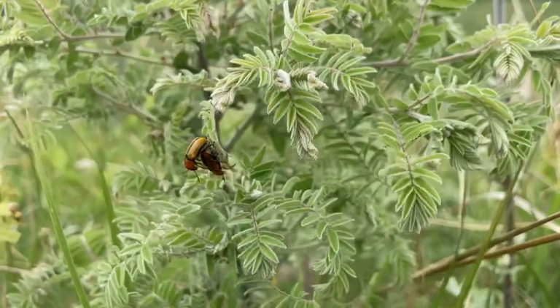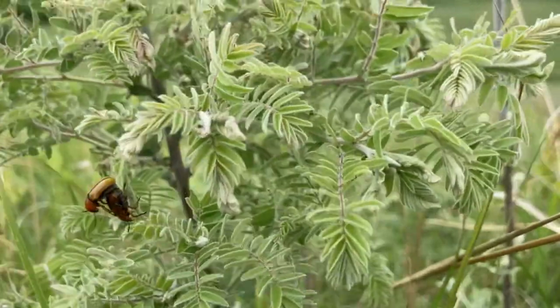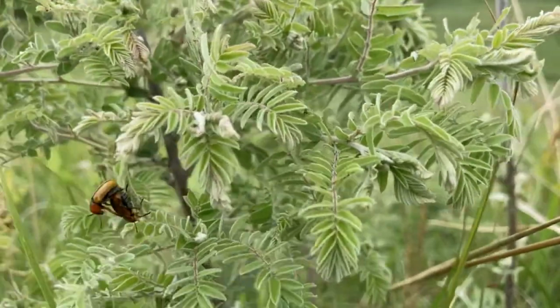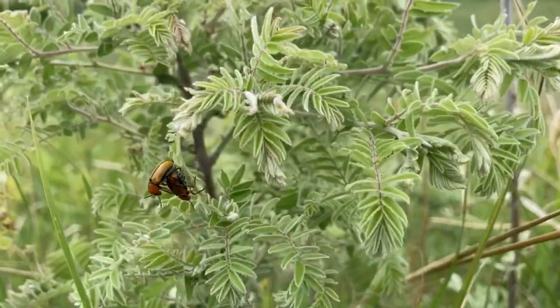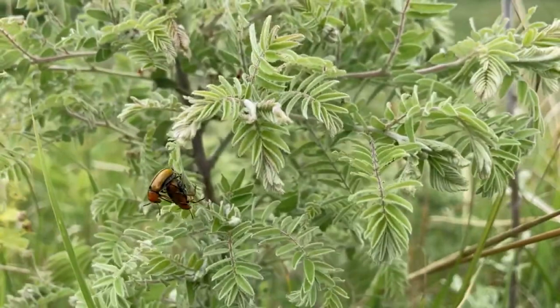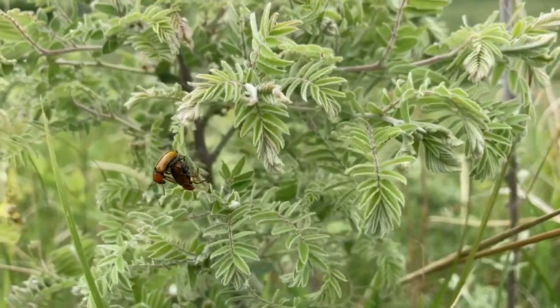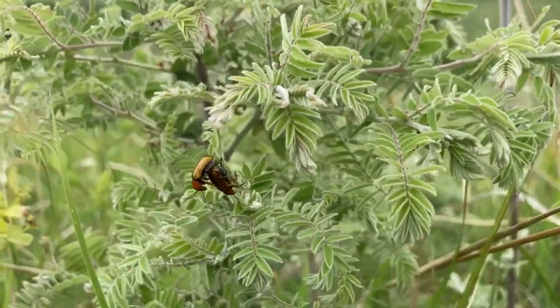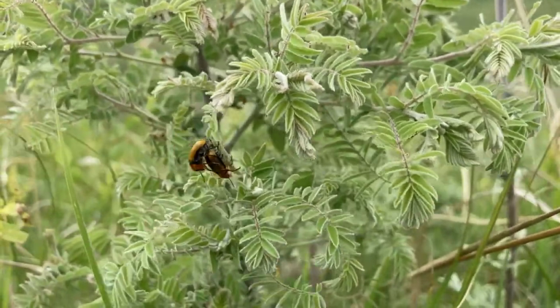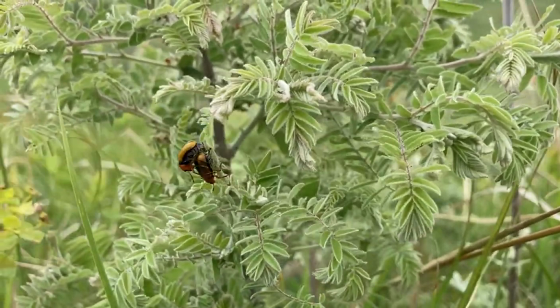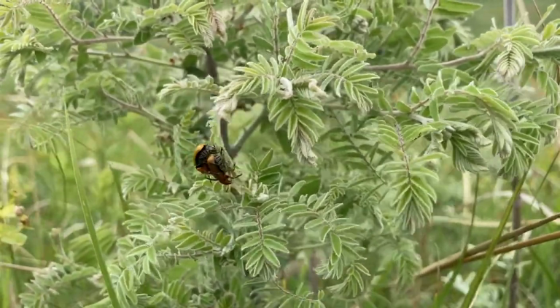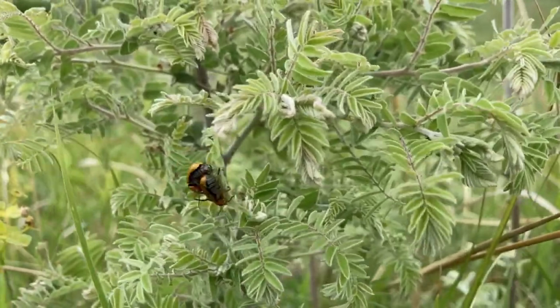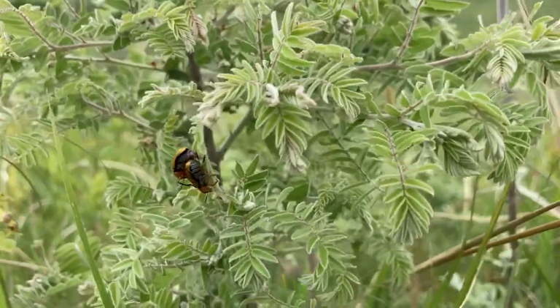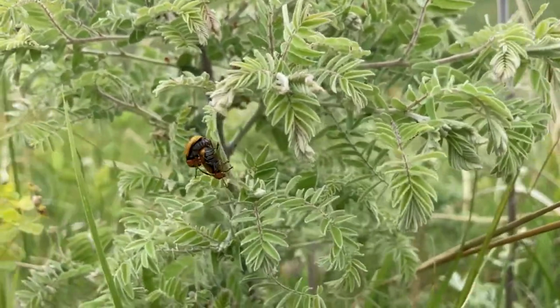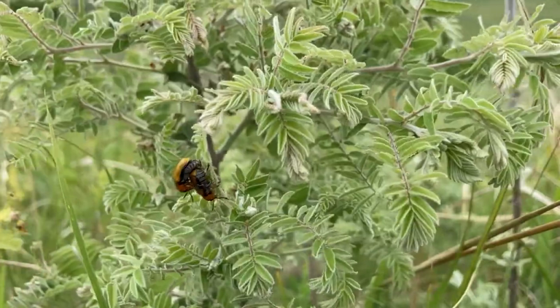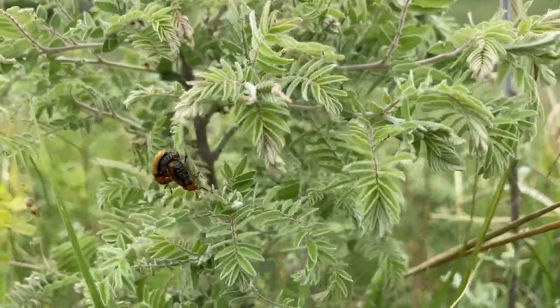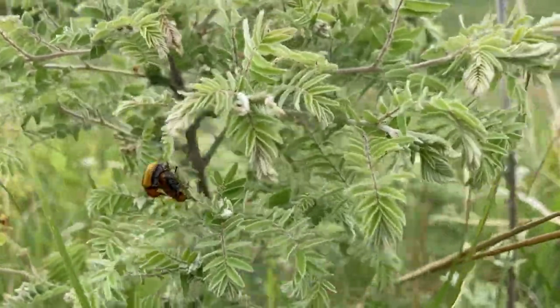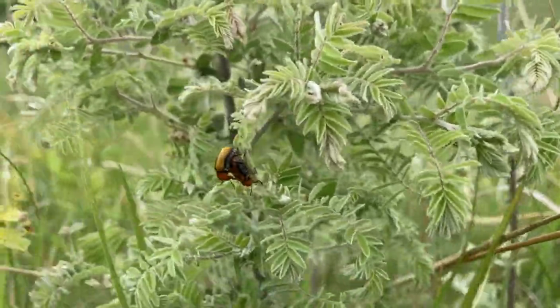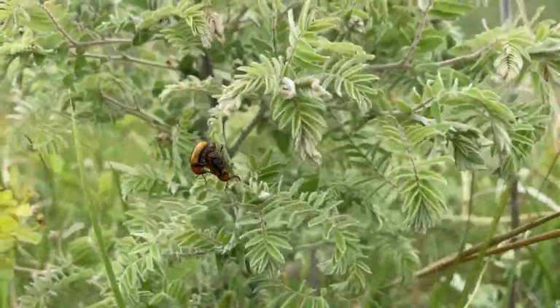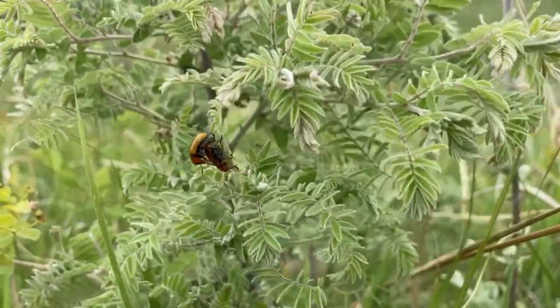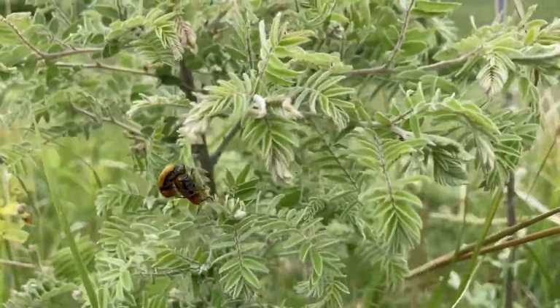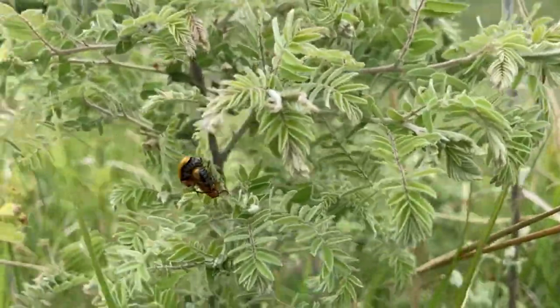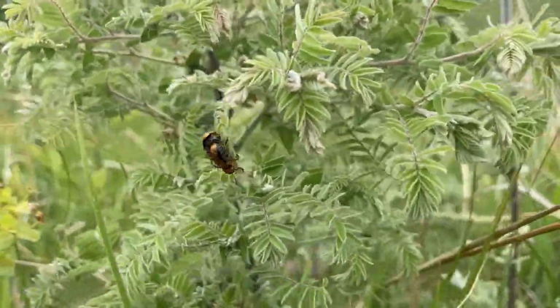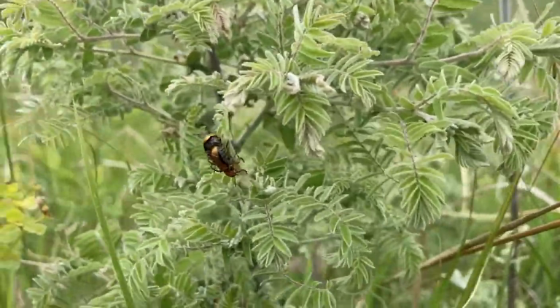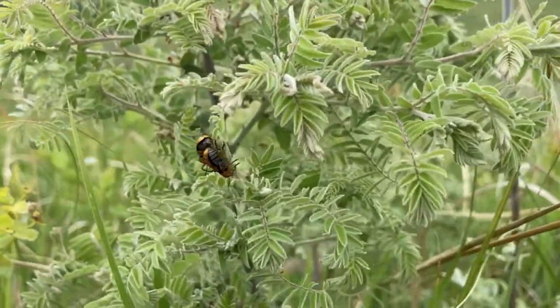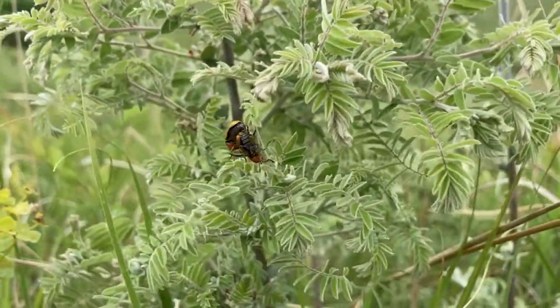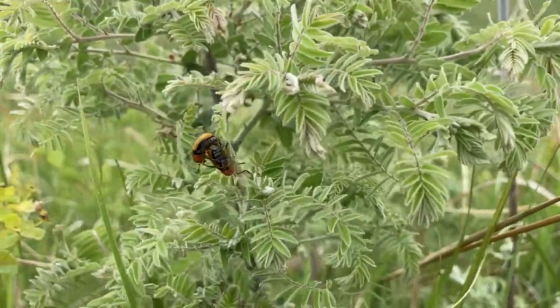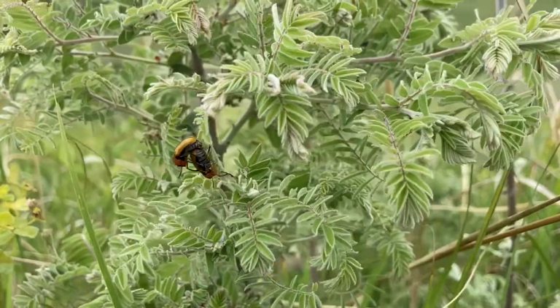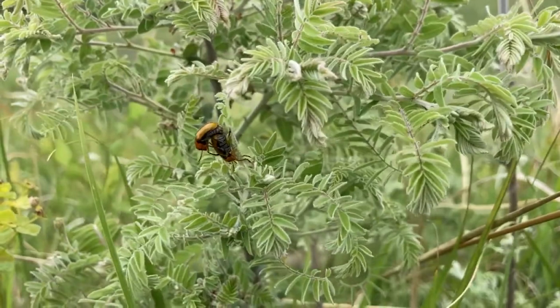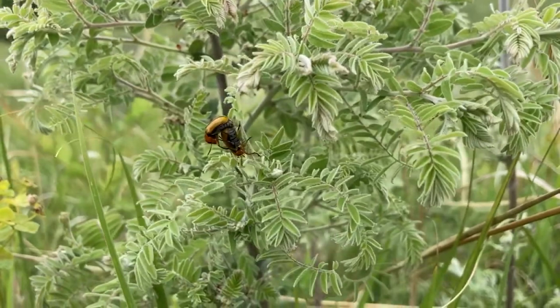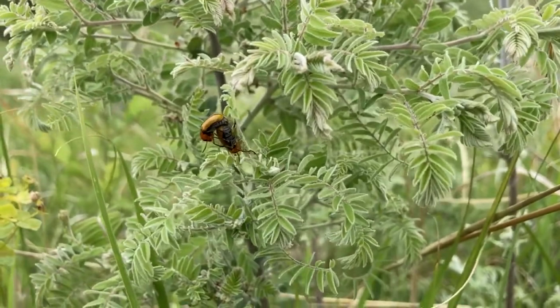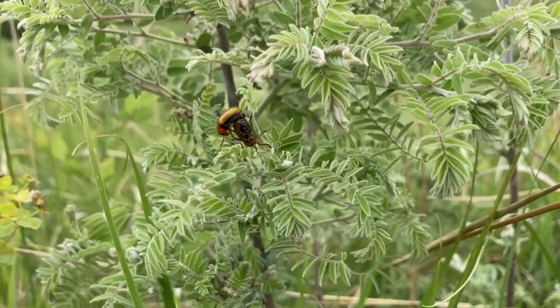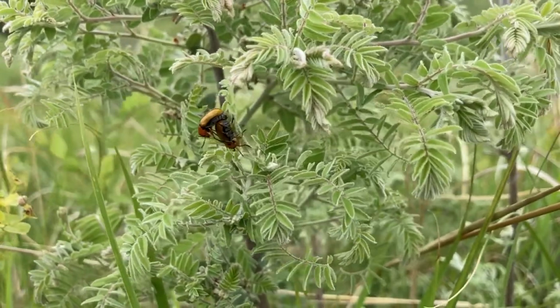These beetles are a great example of how each animal and plant in the grassland, or in any biome, has a unique story of how it survives and reproduces. And some of those stories, it turns out, can be pretty windy.